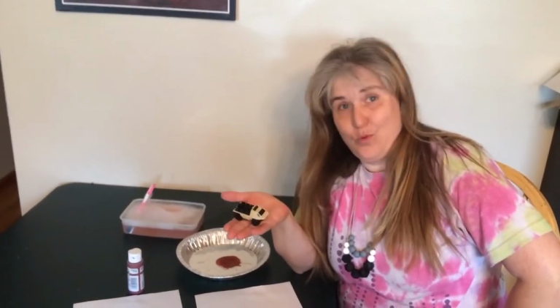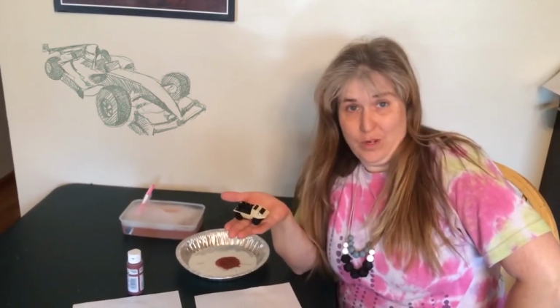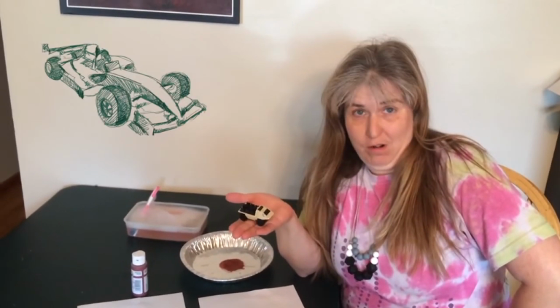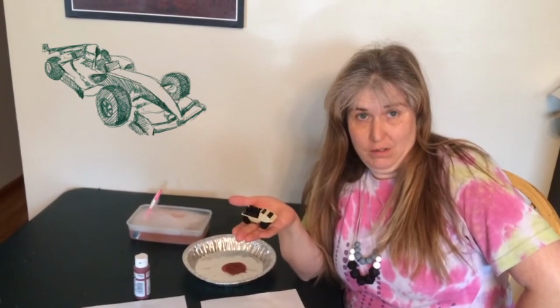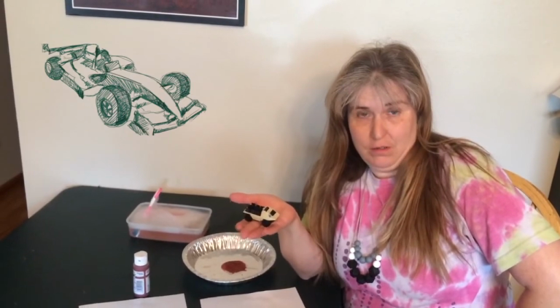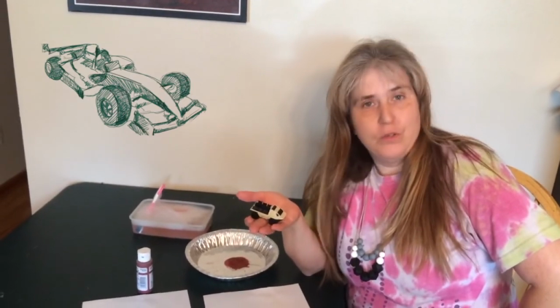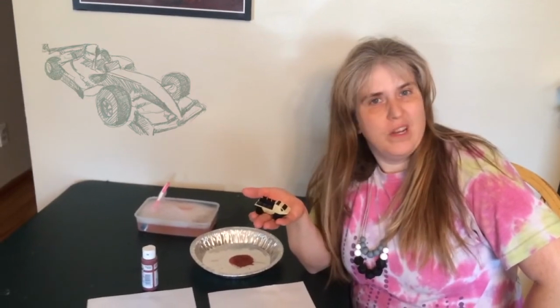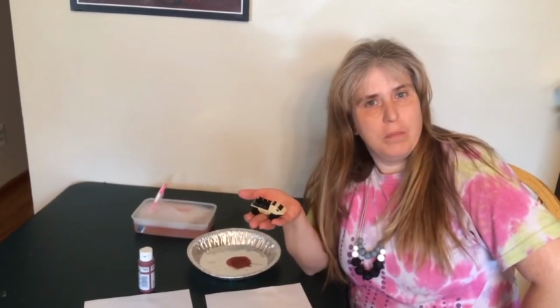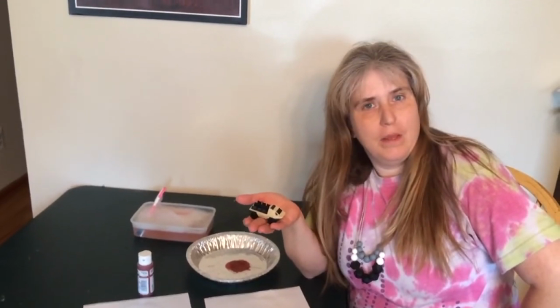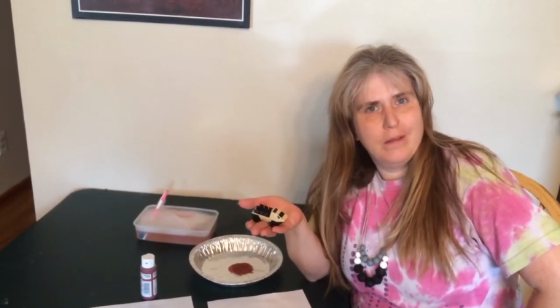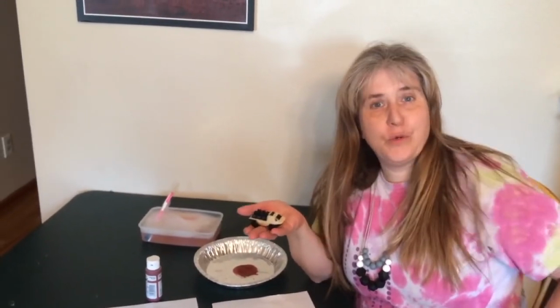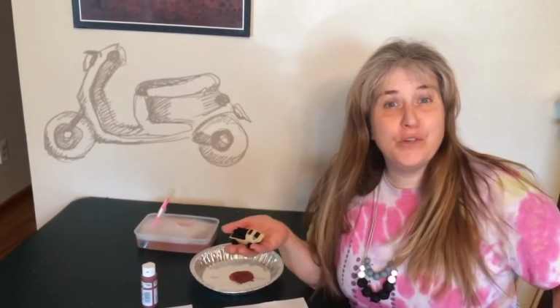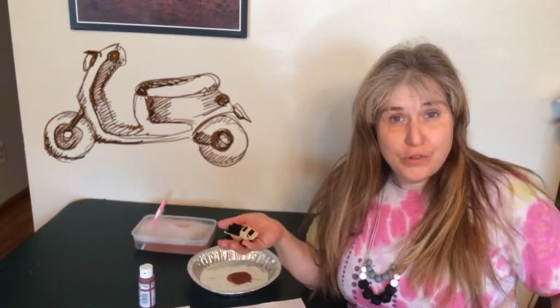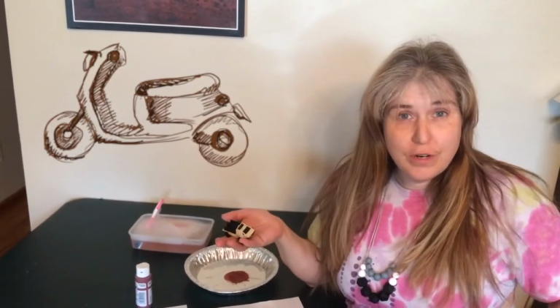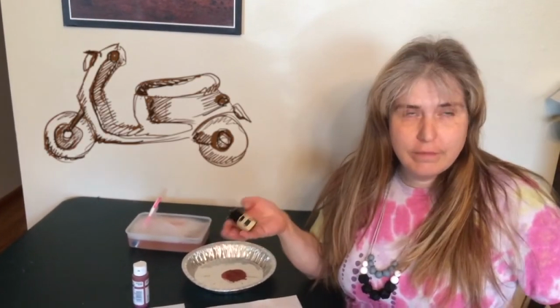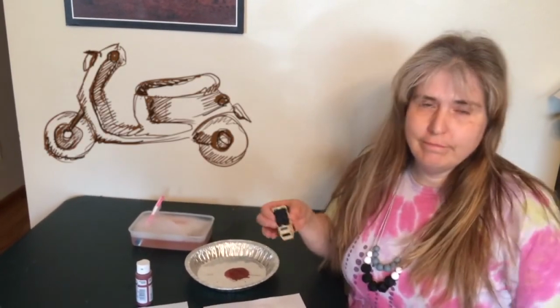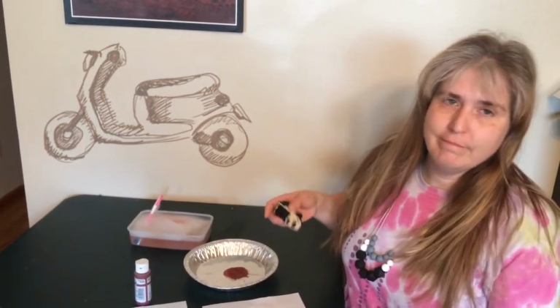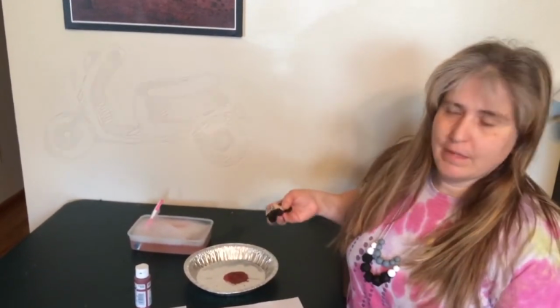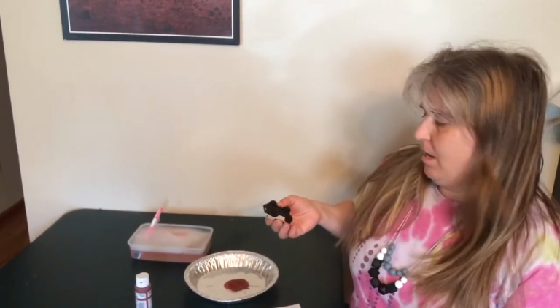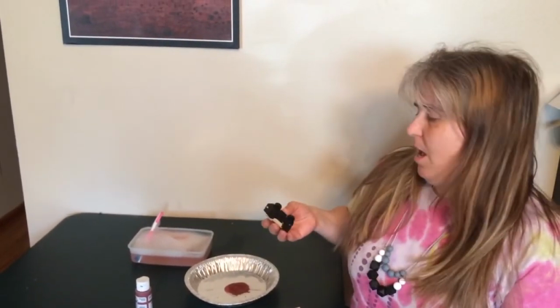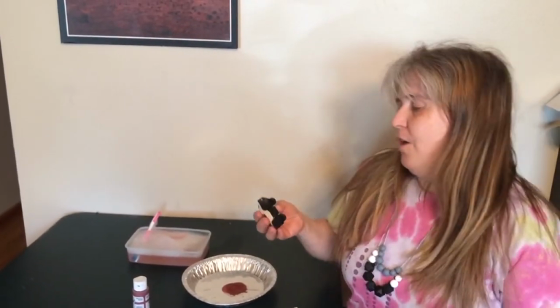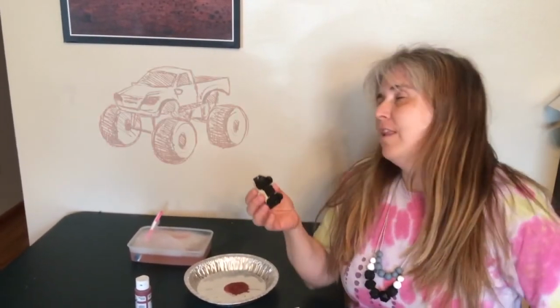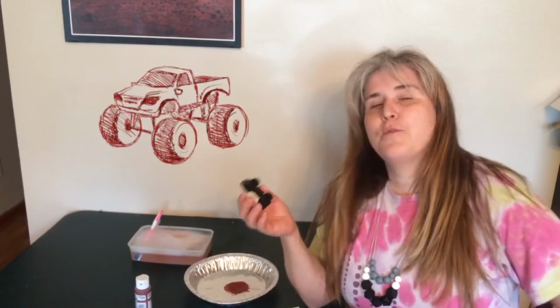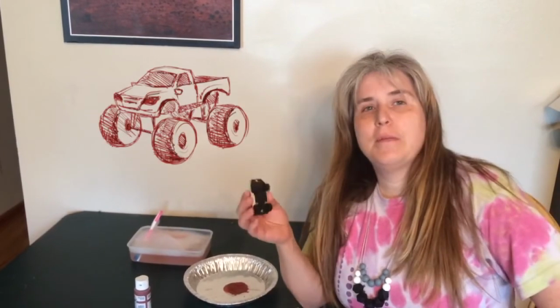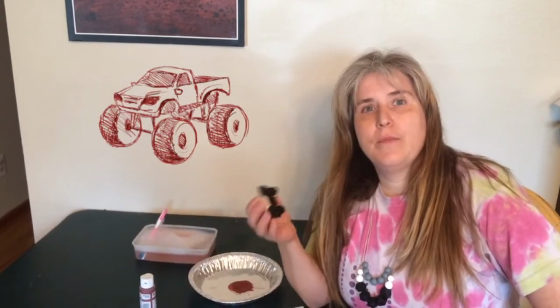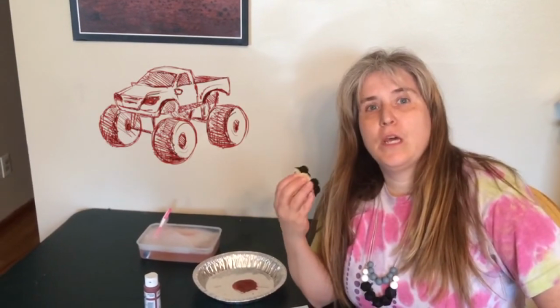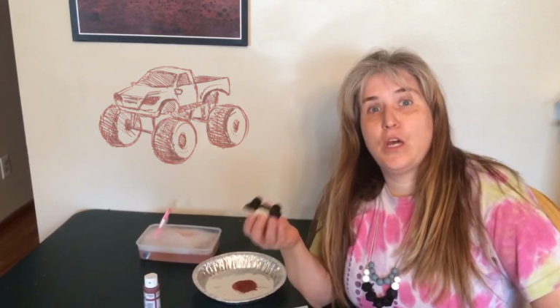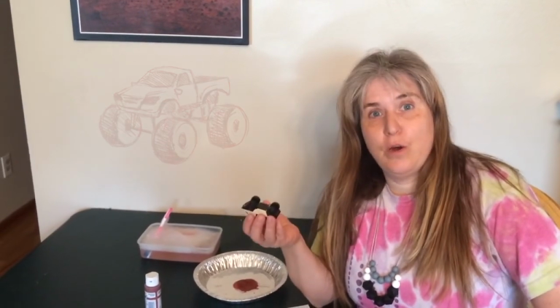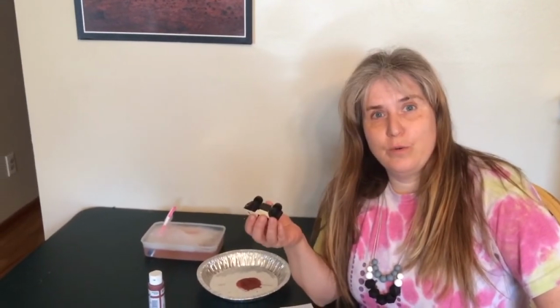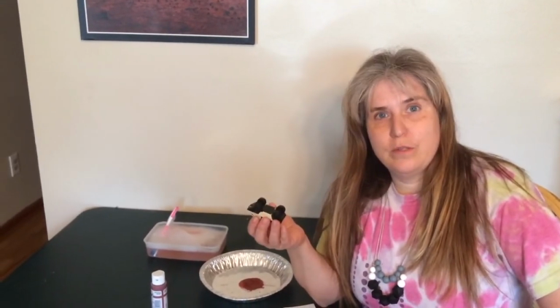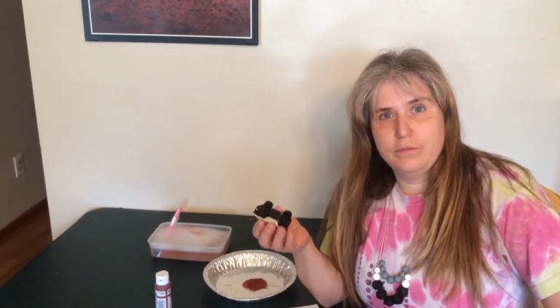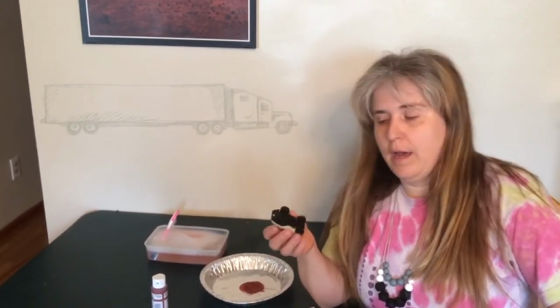Toy cars, toy airplane, toy choo-choo train. Let's grab something that goes, okay?